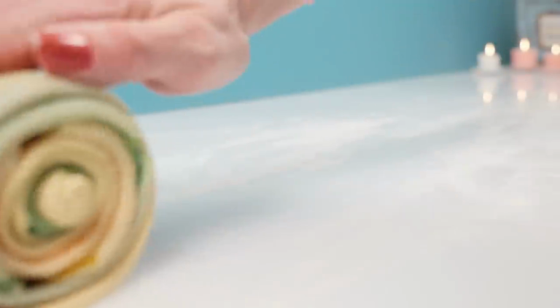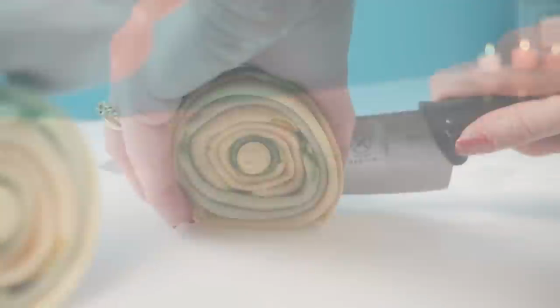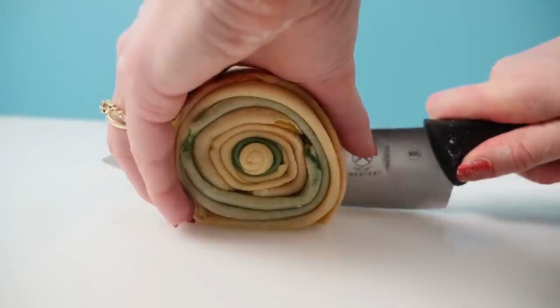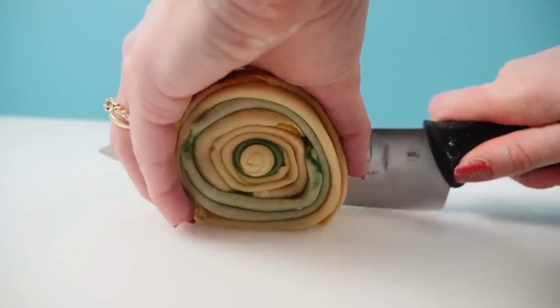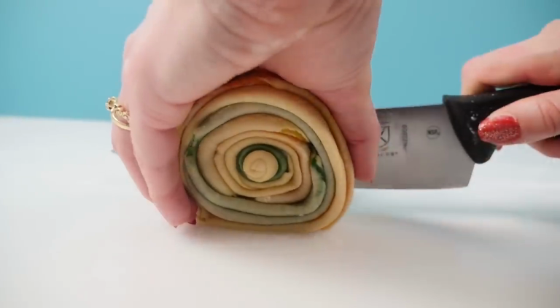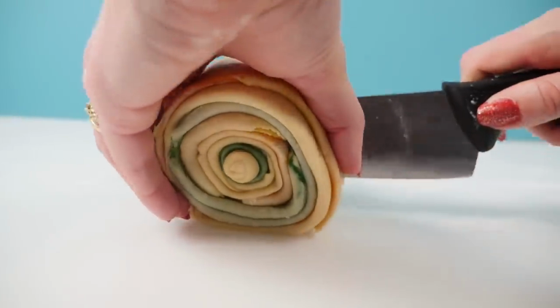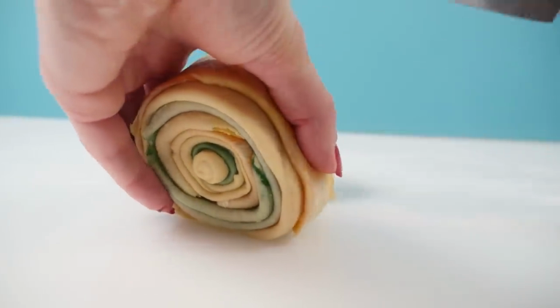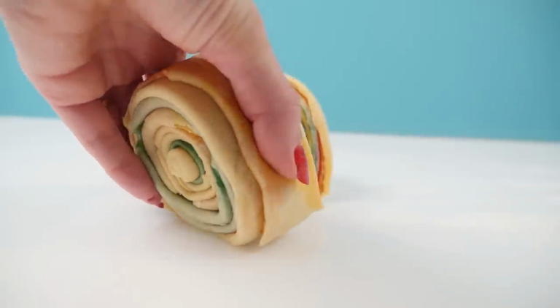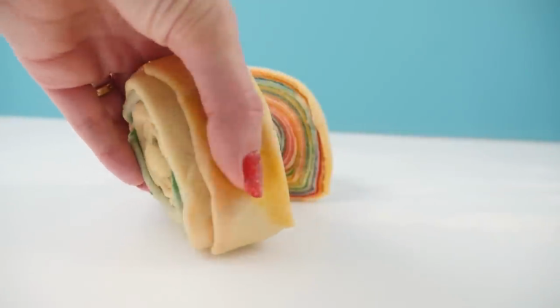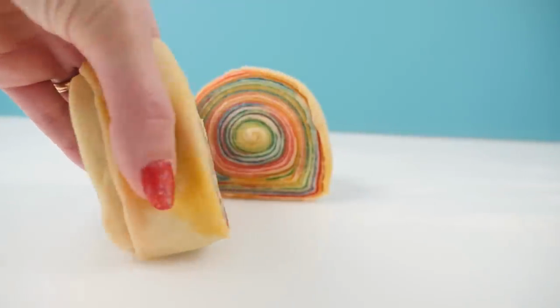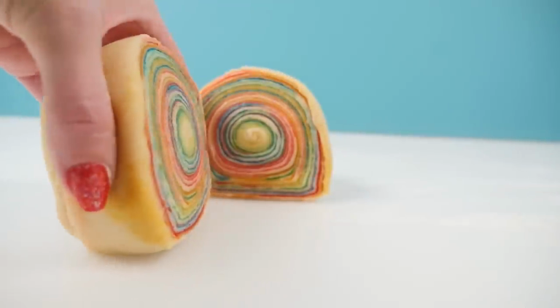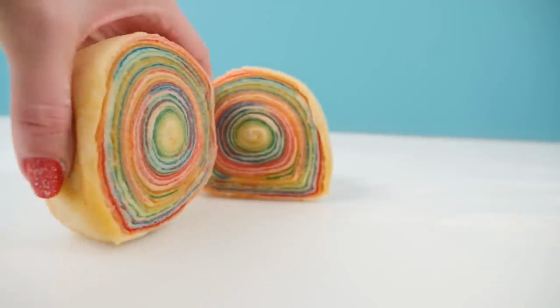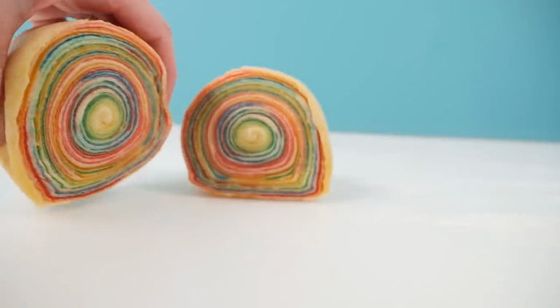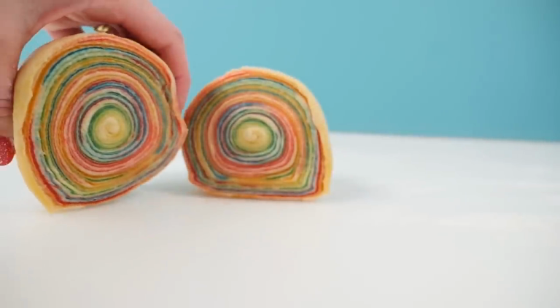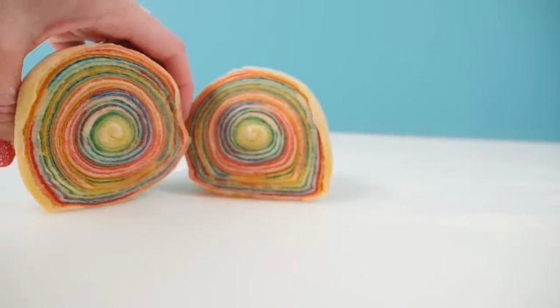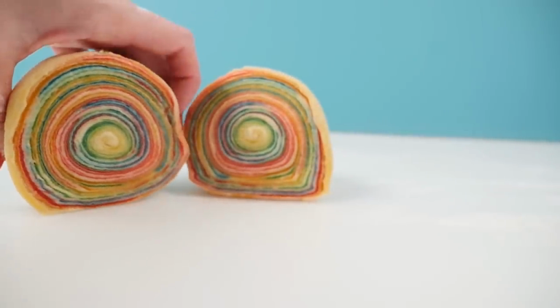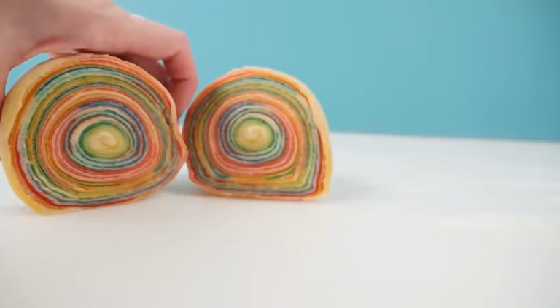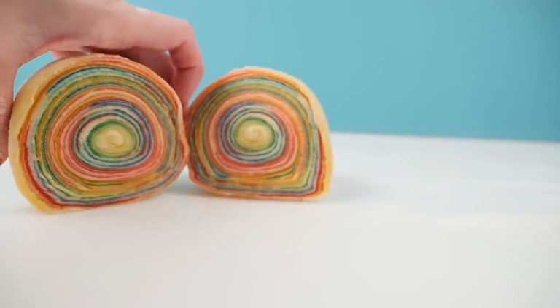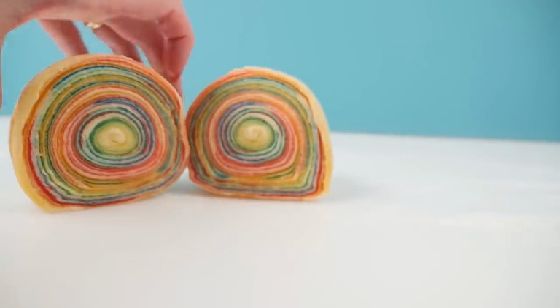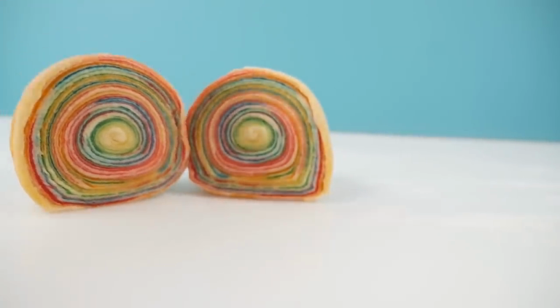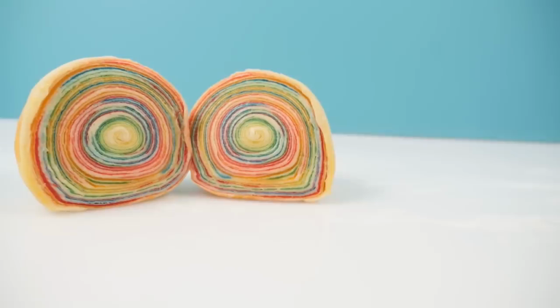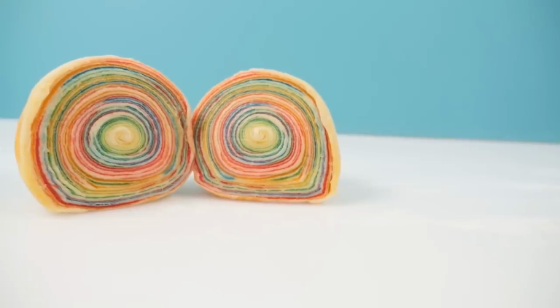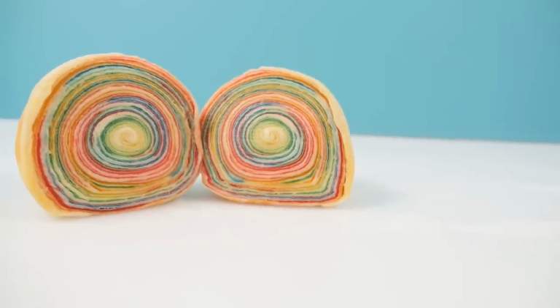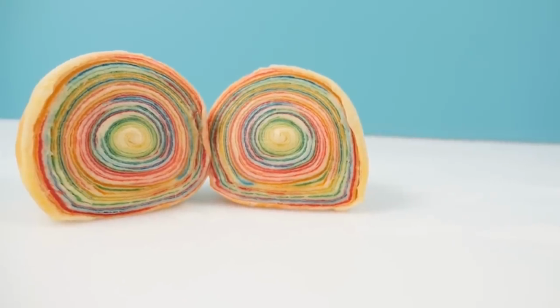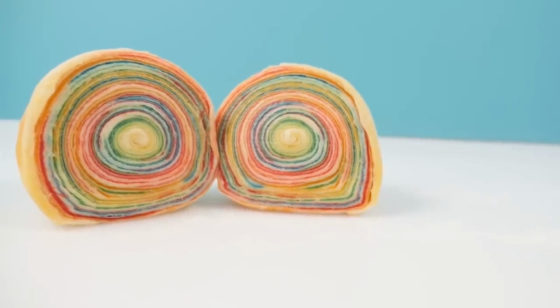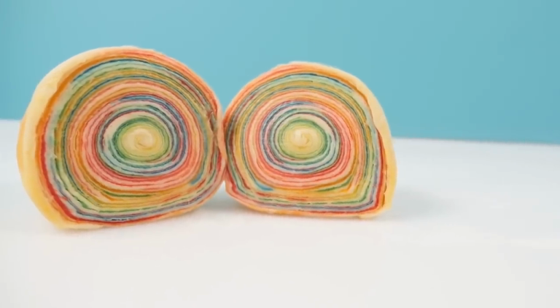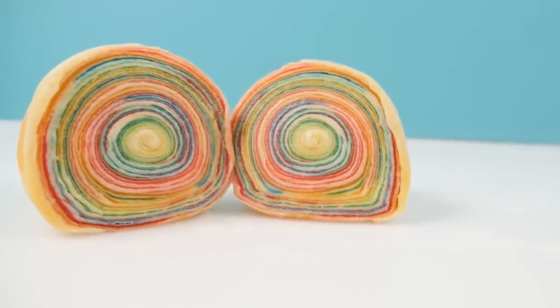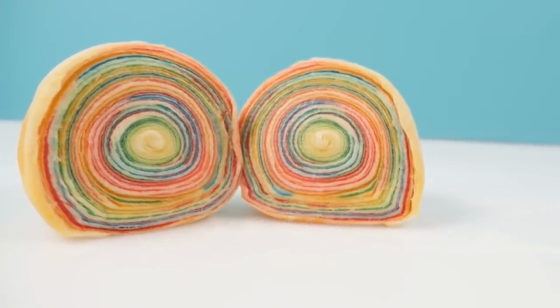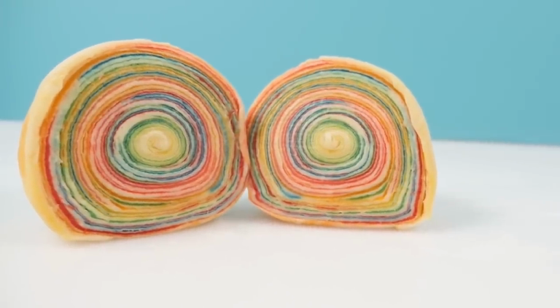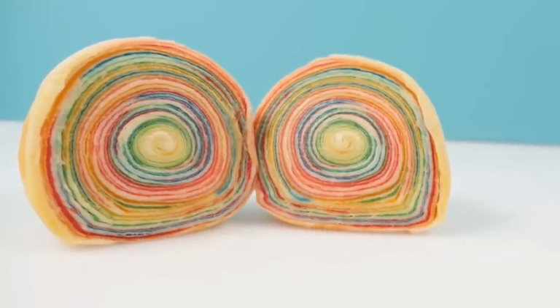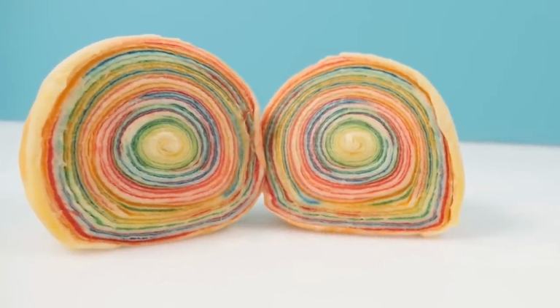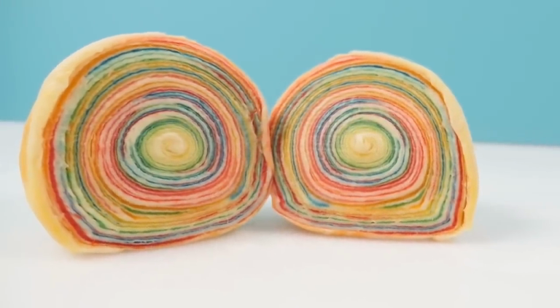Roll that up and then cut it open — it's so beautiful! You can wrap those discs in plastic wrap until you're ready to use them.